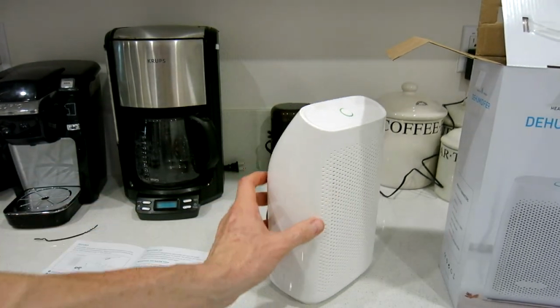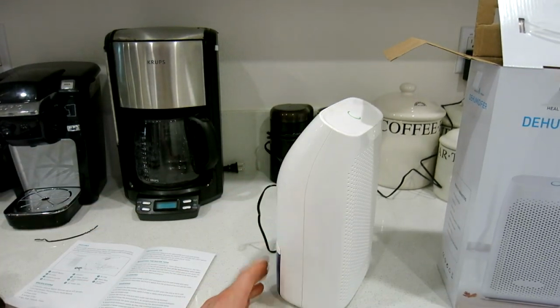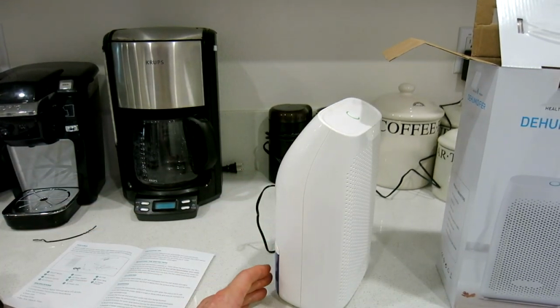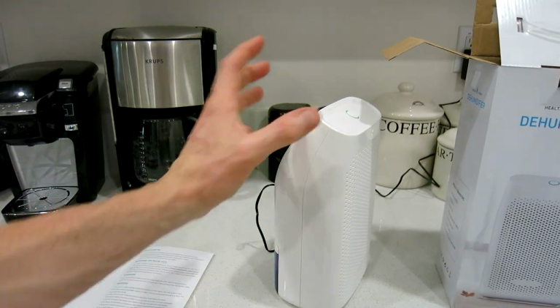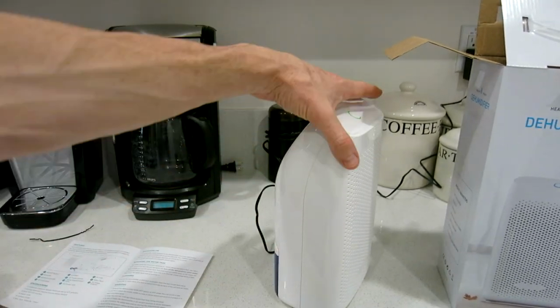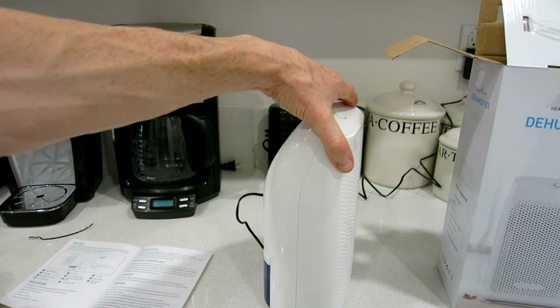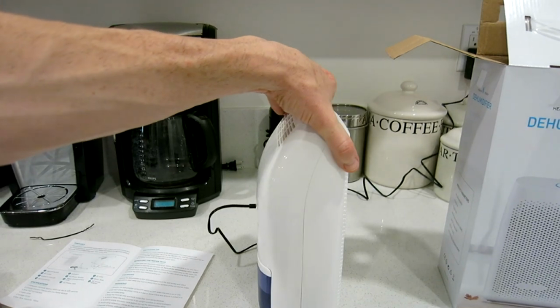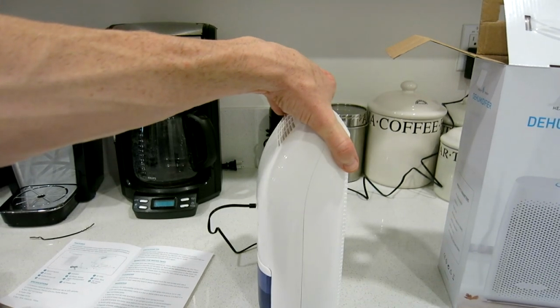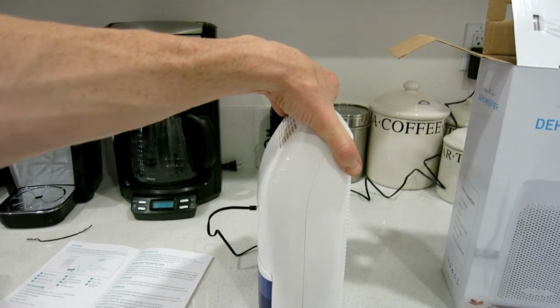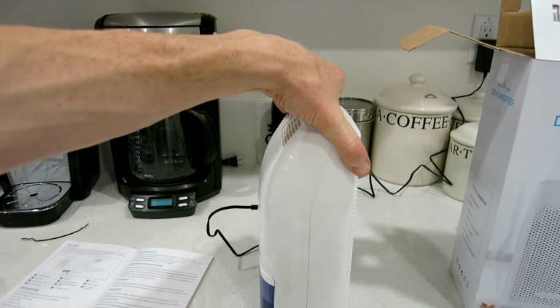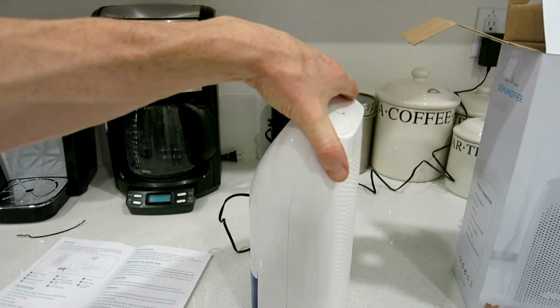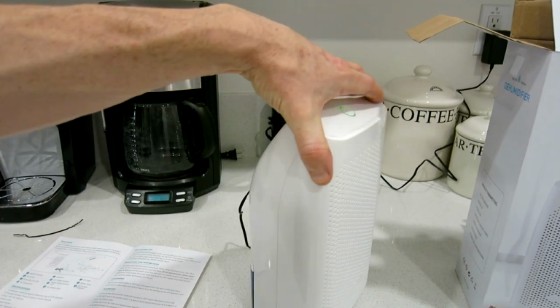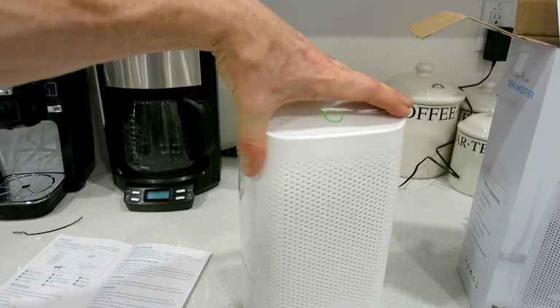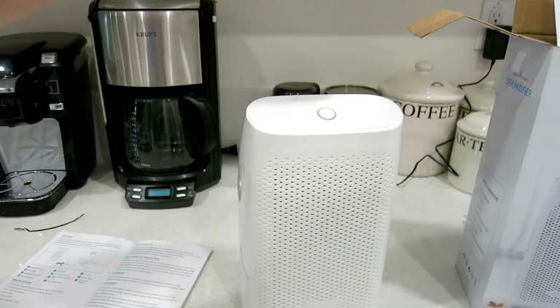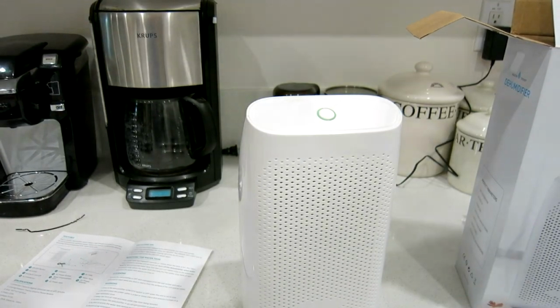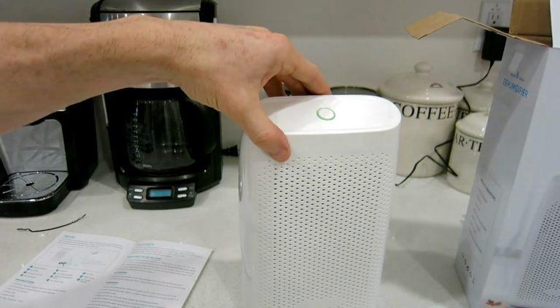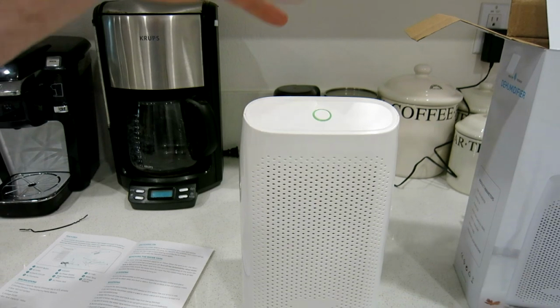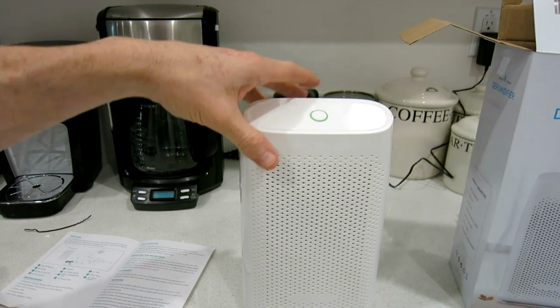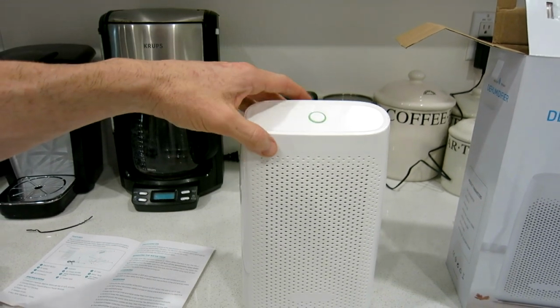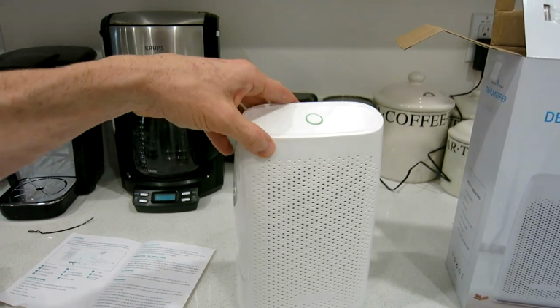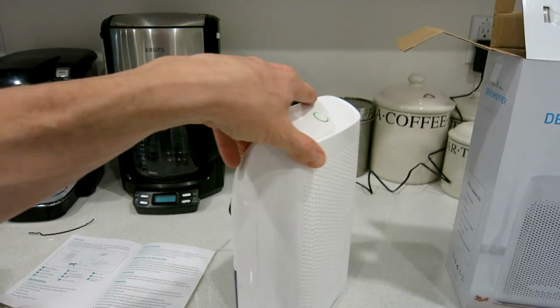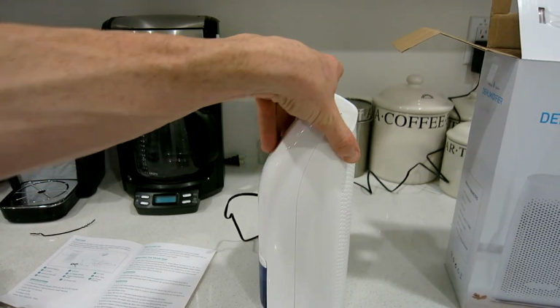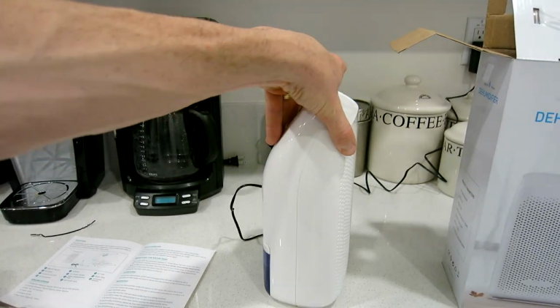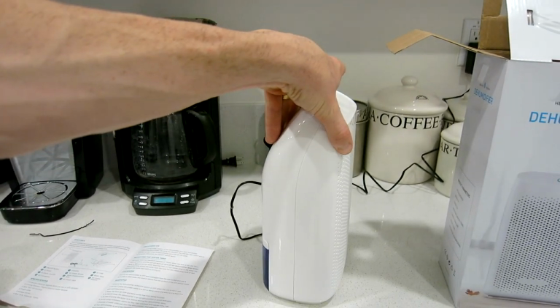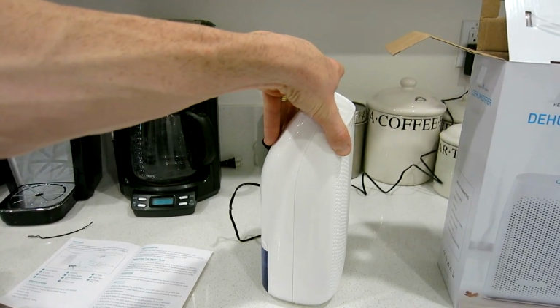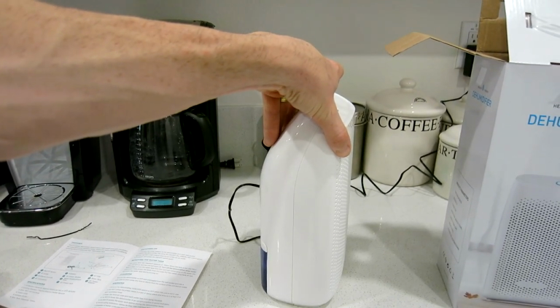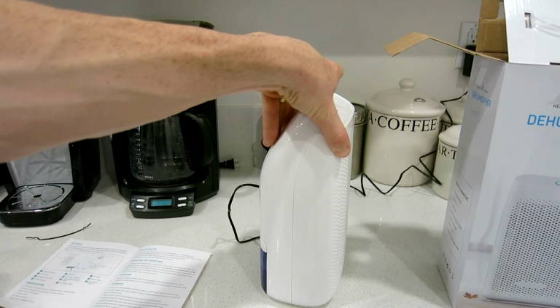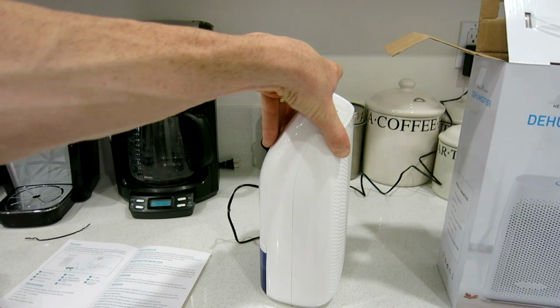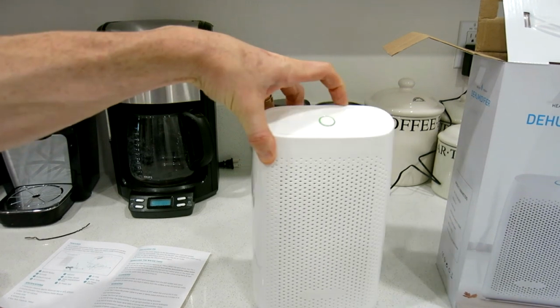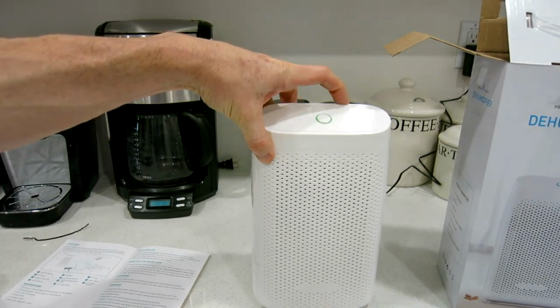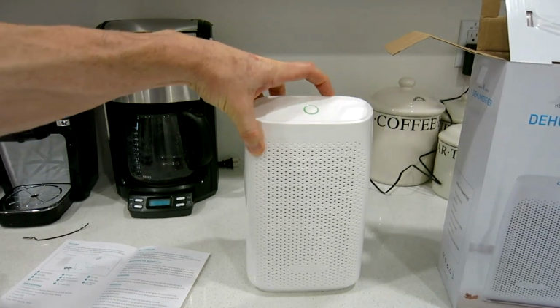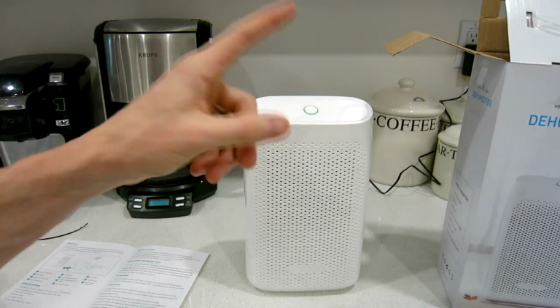Overall, a very nice looking device. I'm looking forward to putting this next to my bed since it's been a little humid this summer heading into fall here in California. For those in the Midwest or Florida, you guys would definitely benefit from this if you don't already have a larger unit in your home.